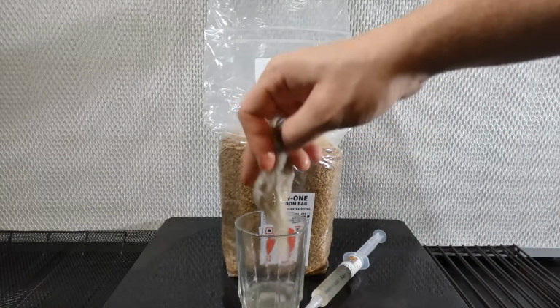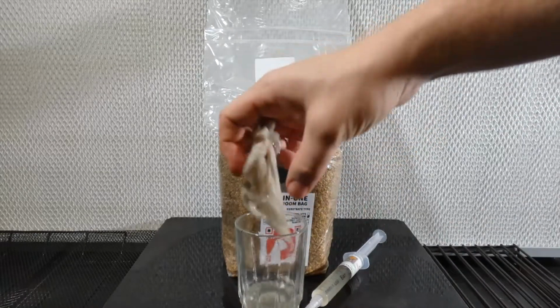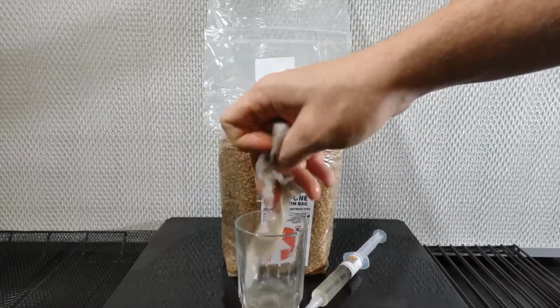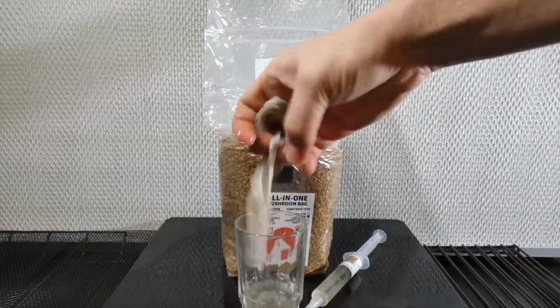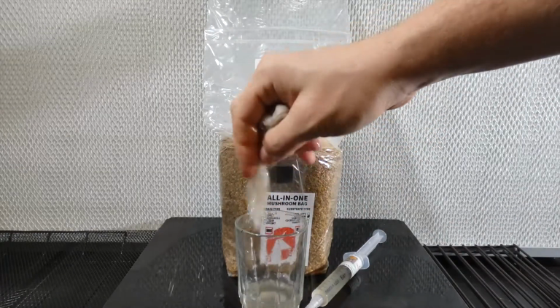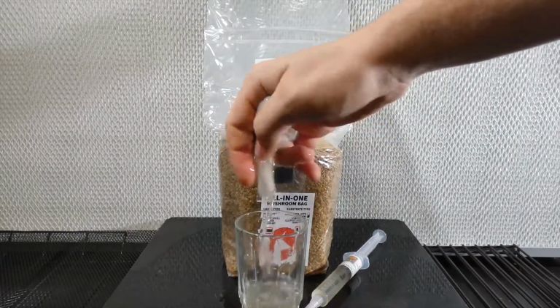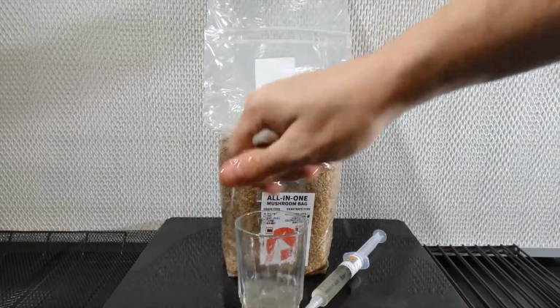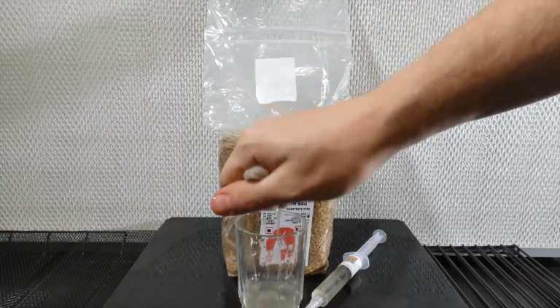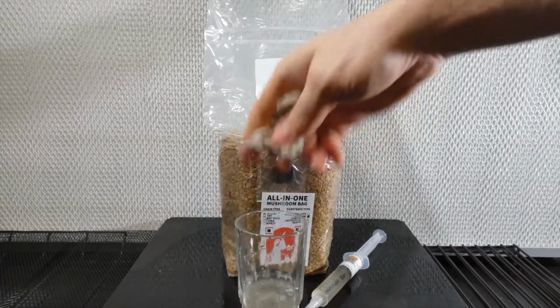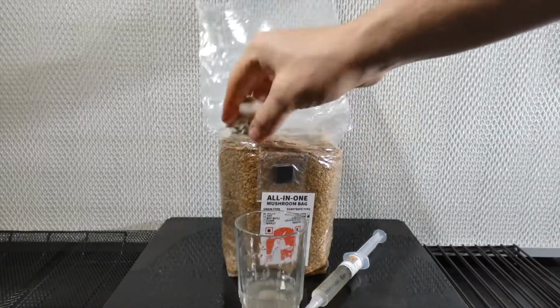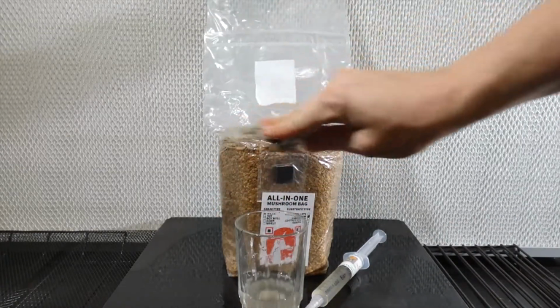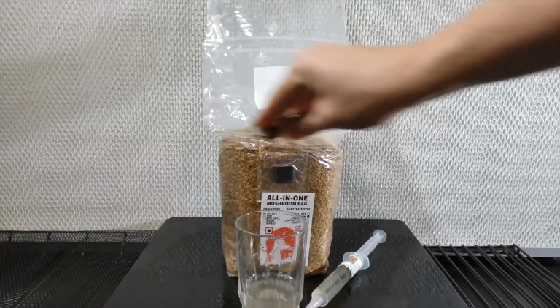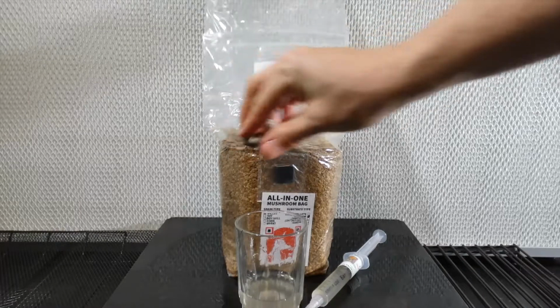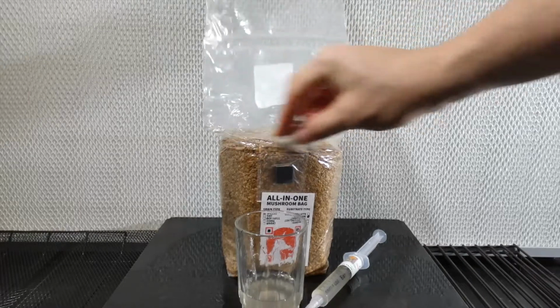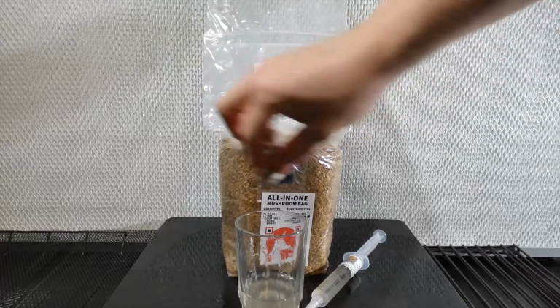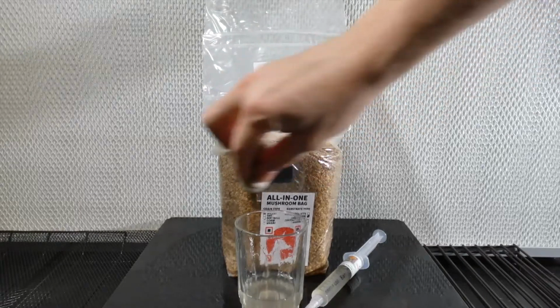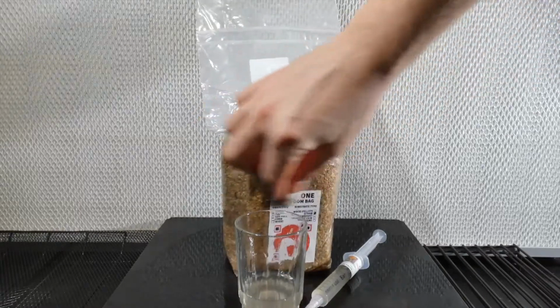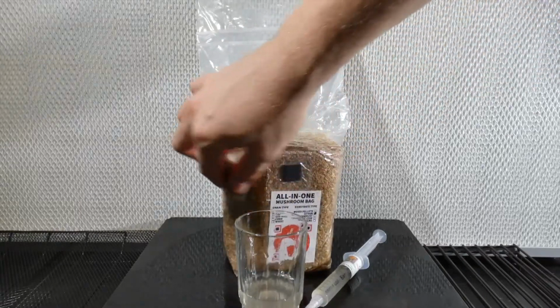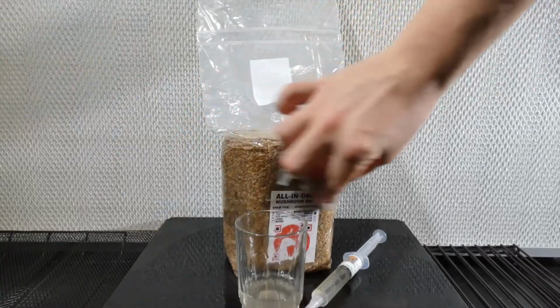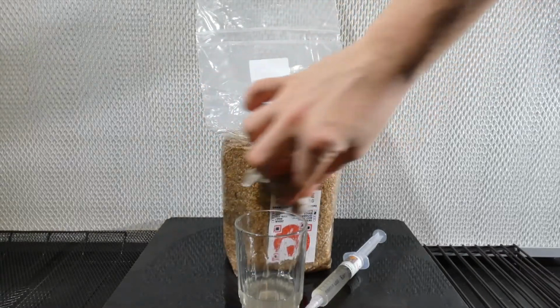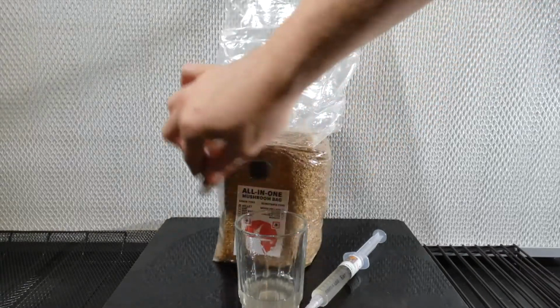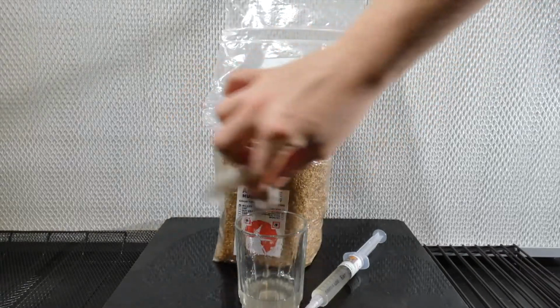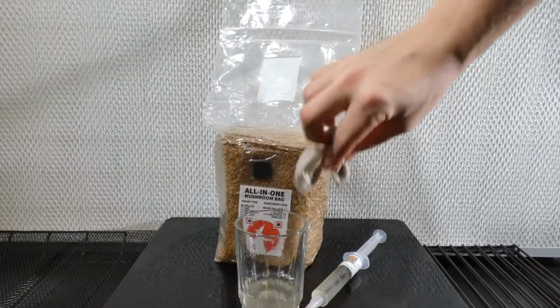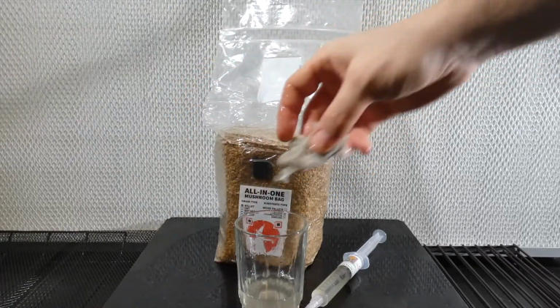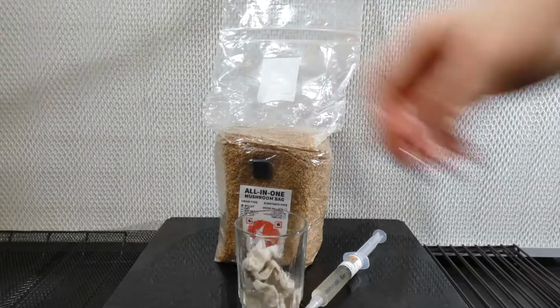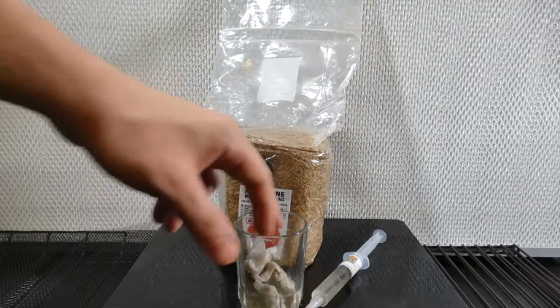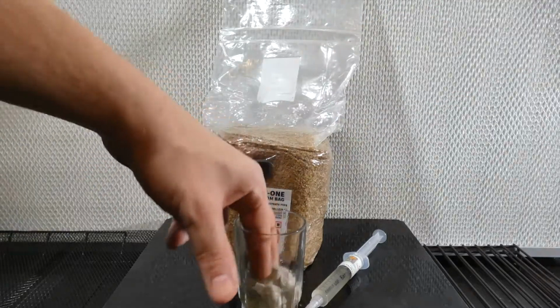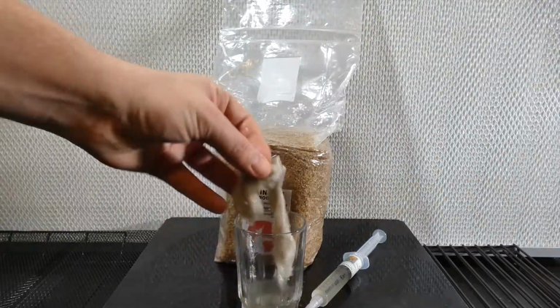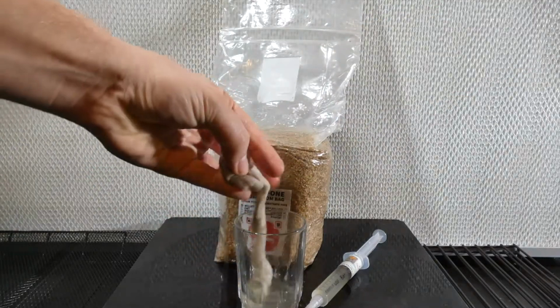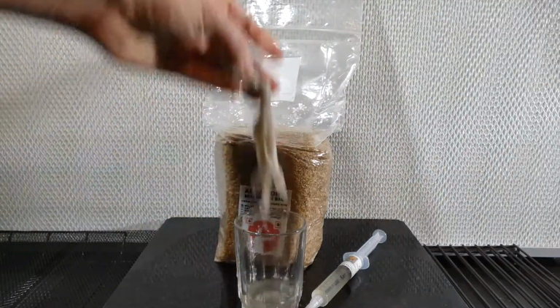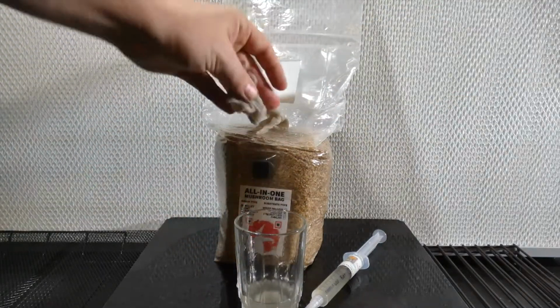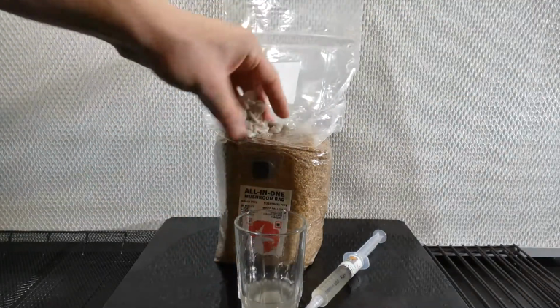Next, wipe down the area of the bag you'll be injecting. For this video, I'm working on it backwards to make it easier to see. Normally, your work area should be facing the direction of clean air. Remember that it's always better to be too wet than too dry.